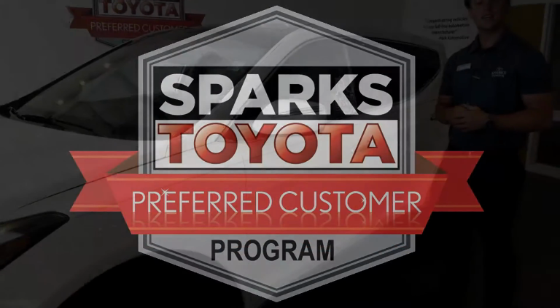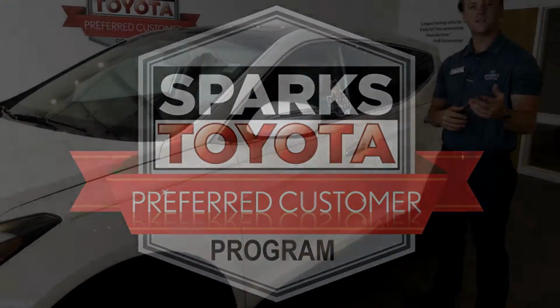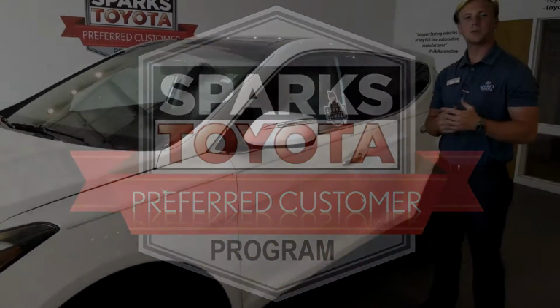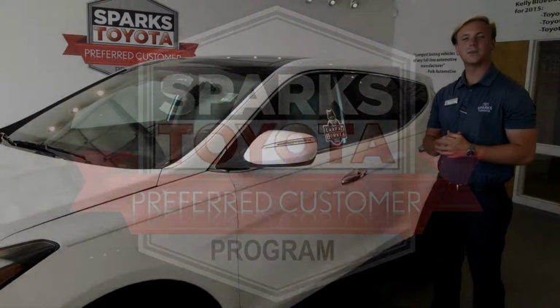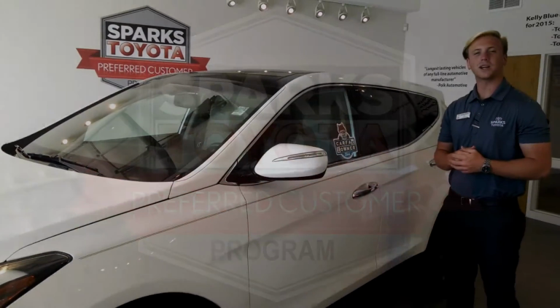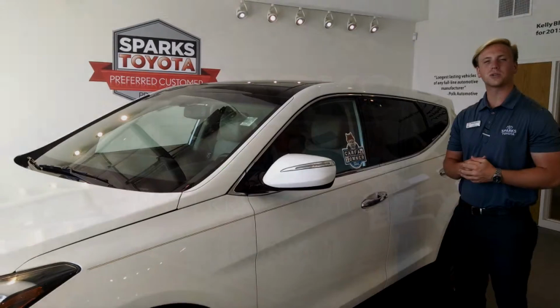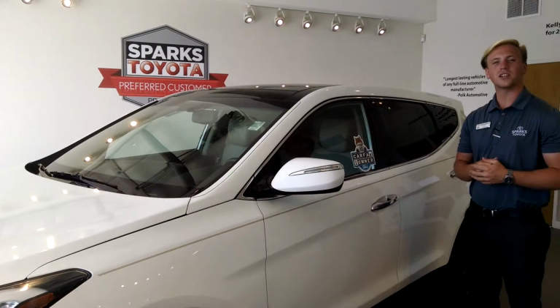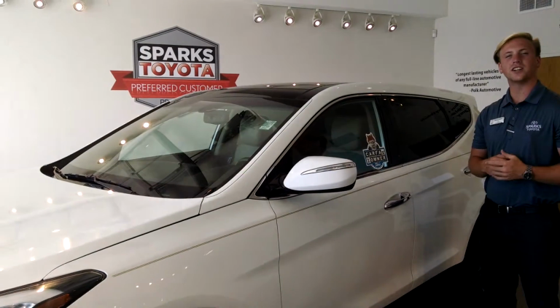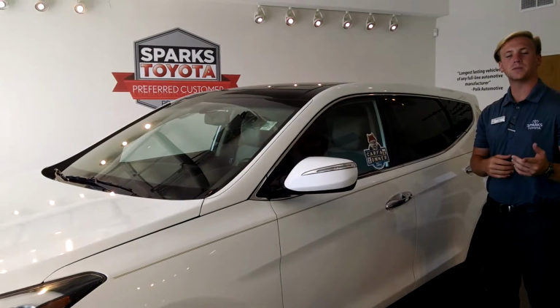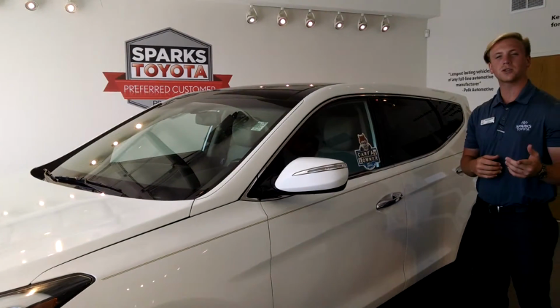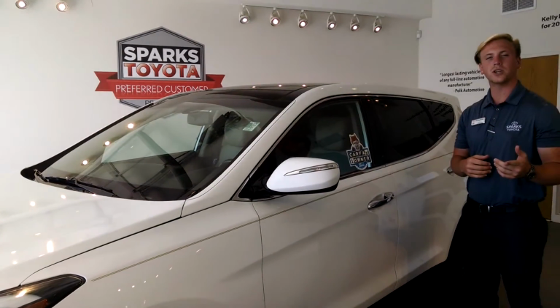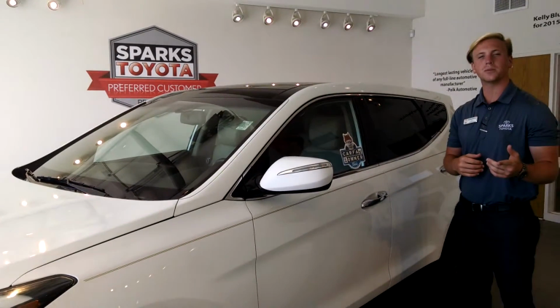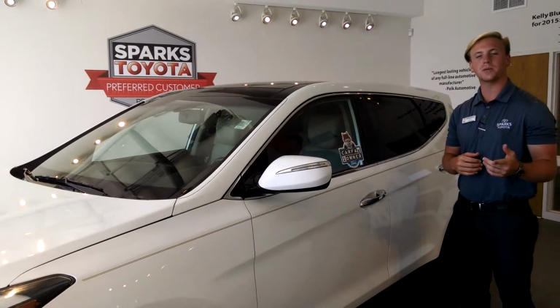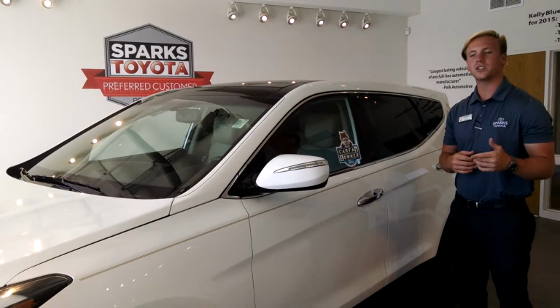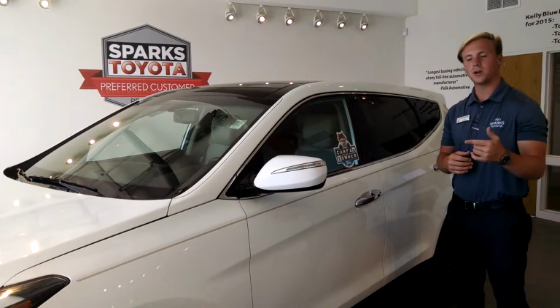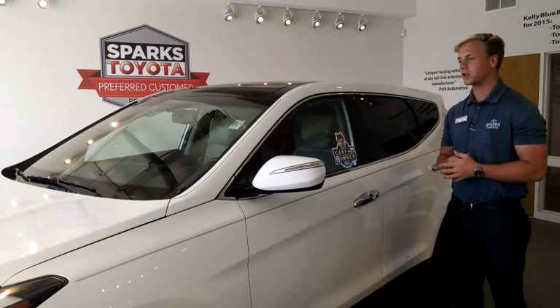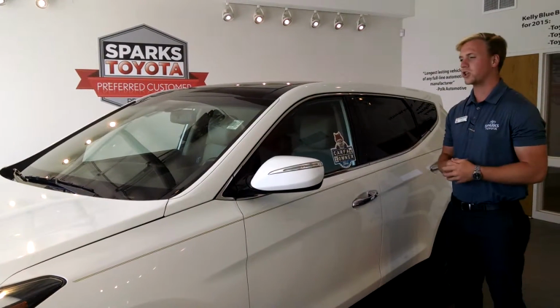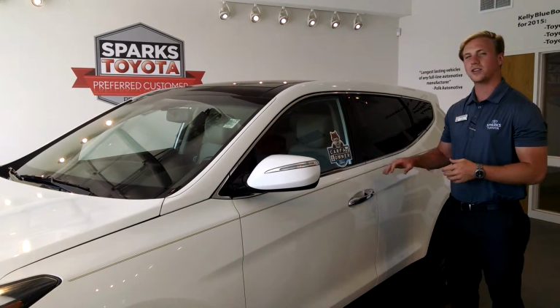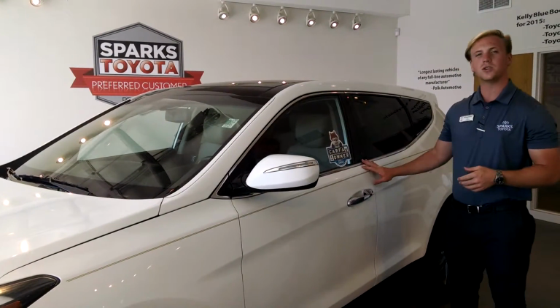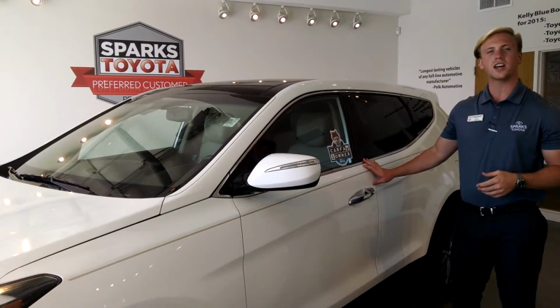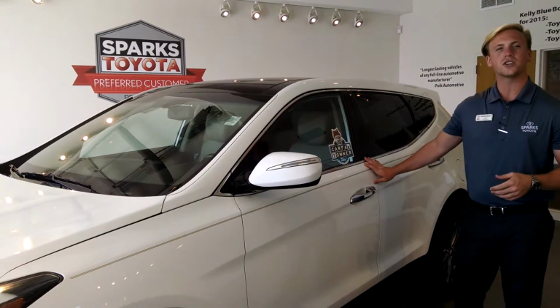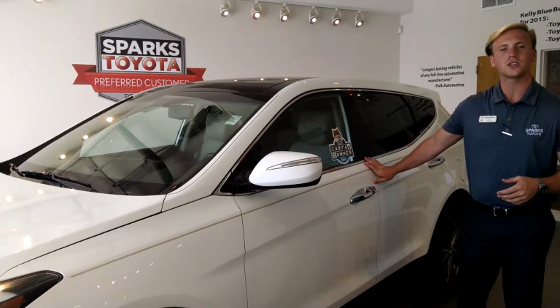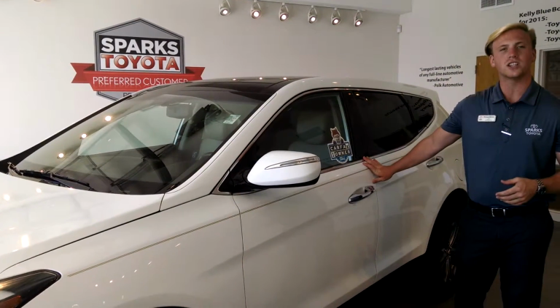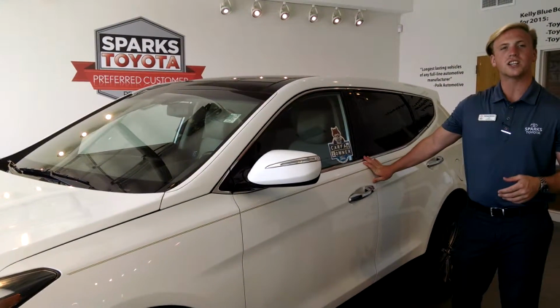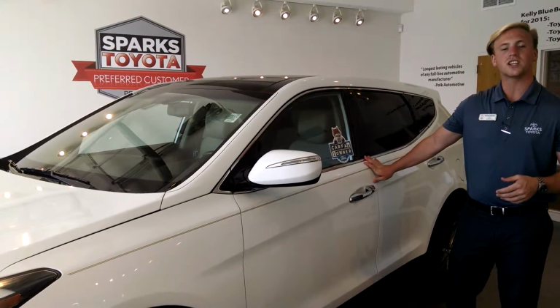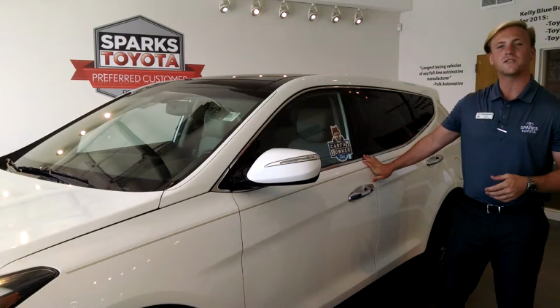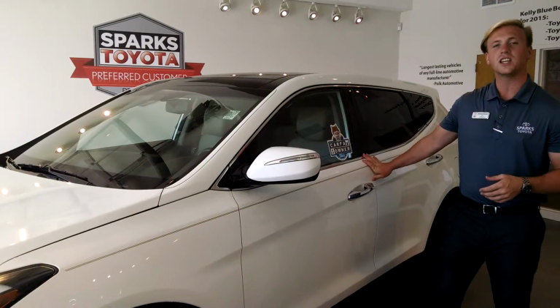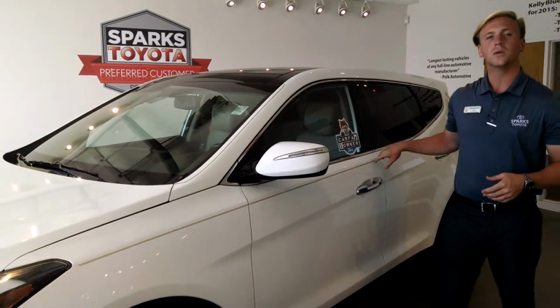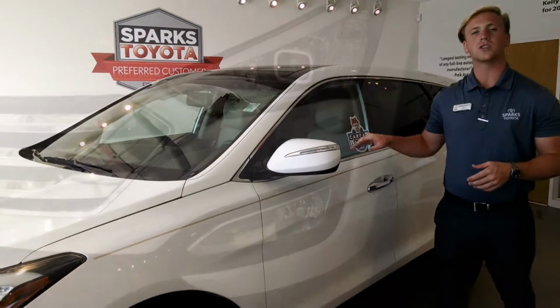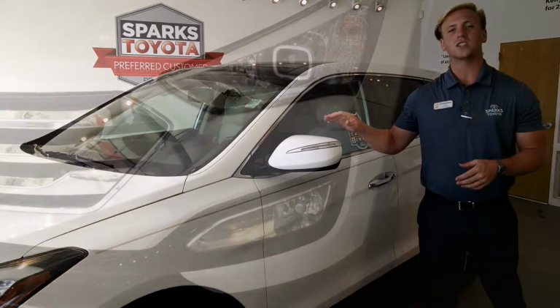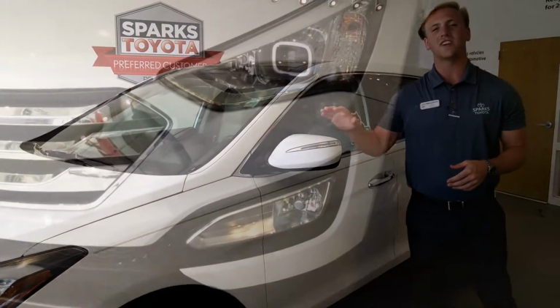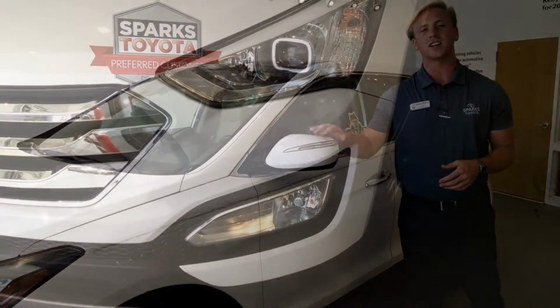Hey folks, my name is Michael Skinner down here at Sparks Toyota Motor Beach, and today we're going to show you around this 2013 Hyundai Santa Fe with only 65,000 miles.